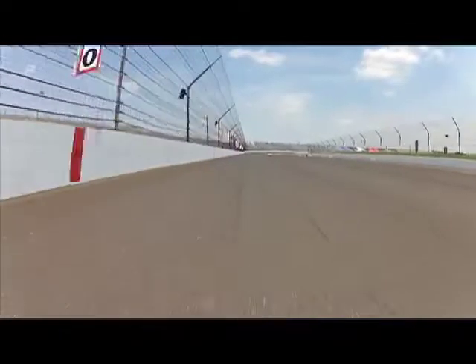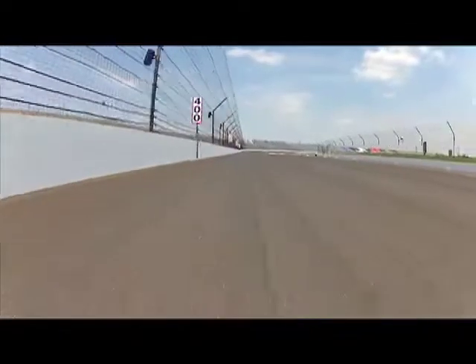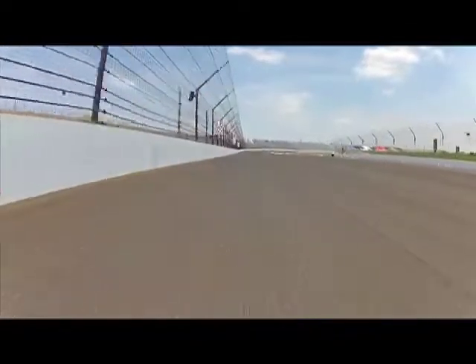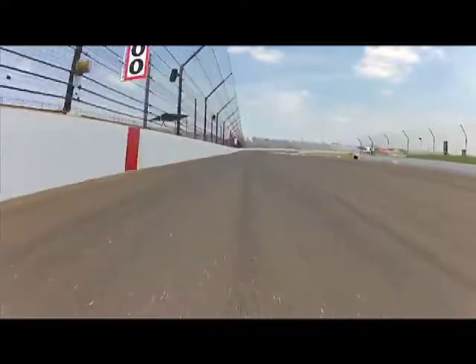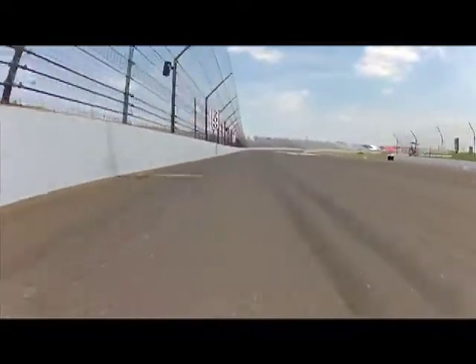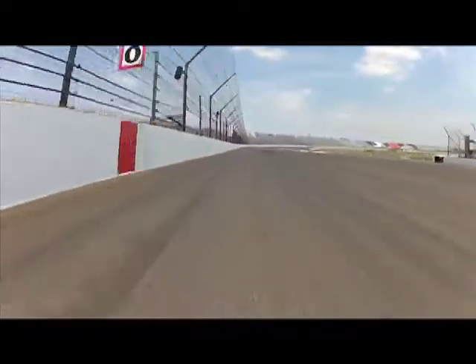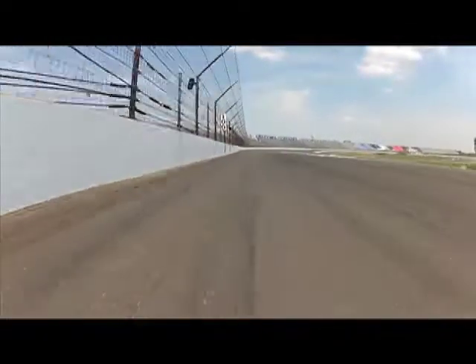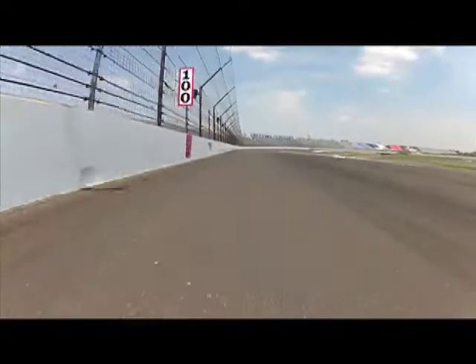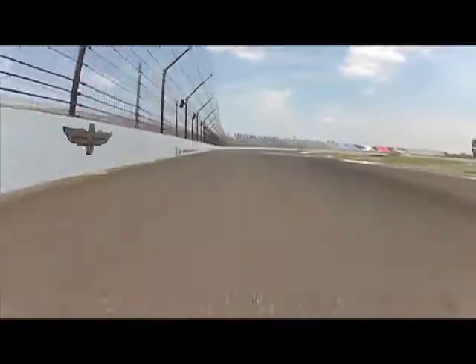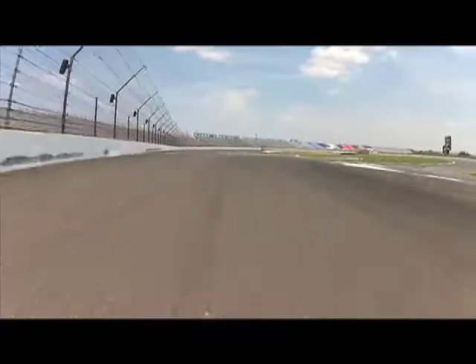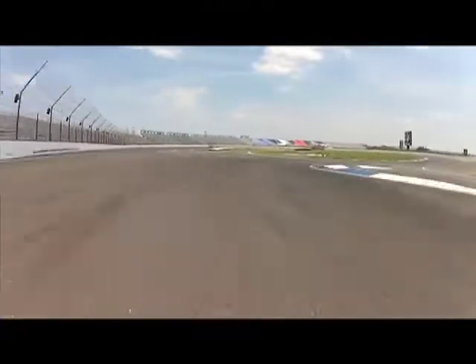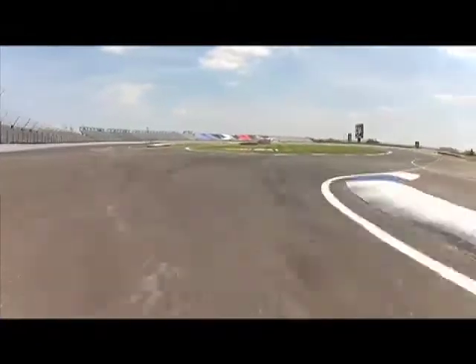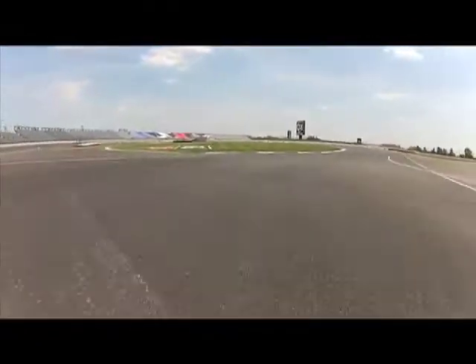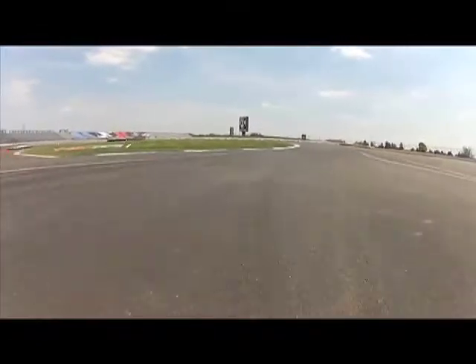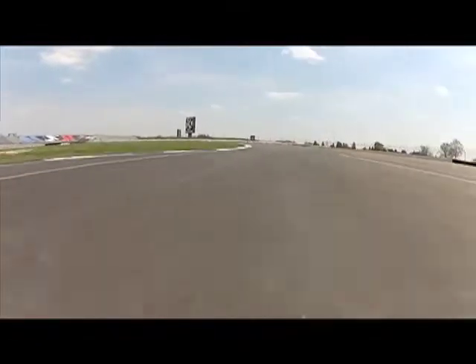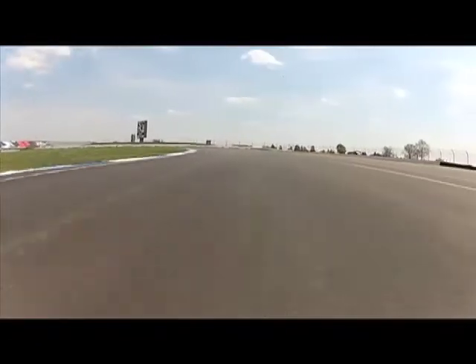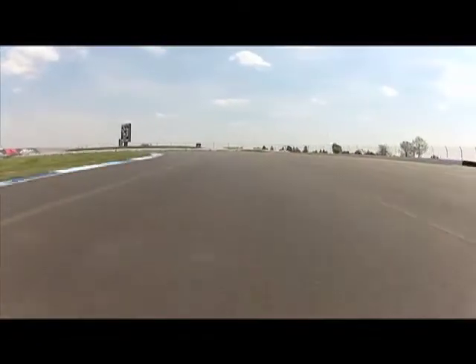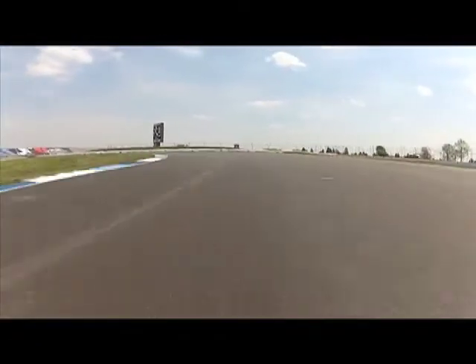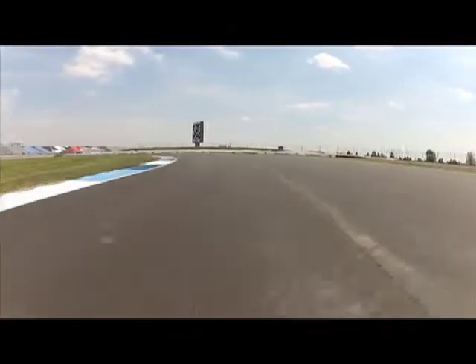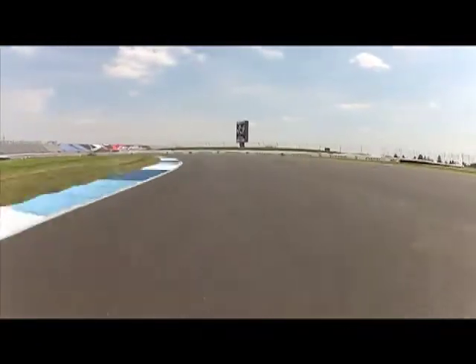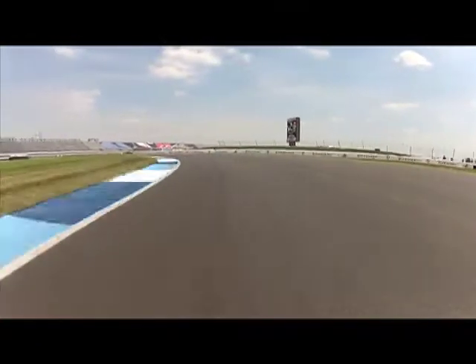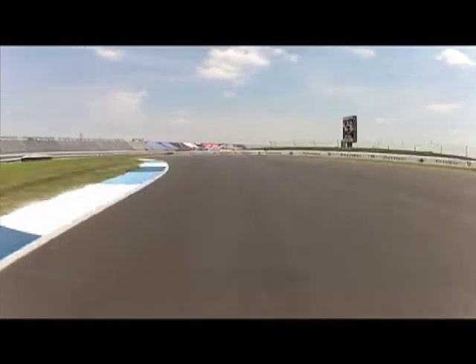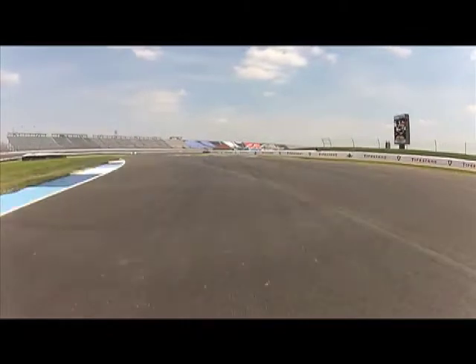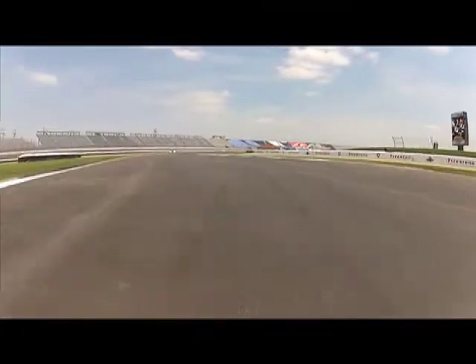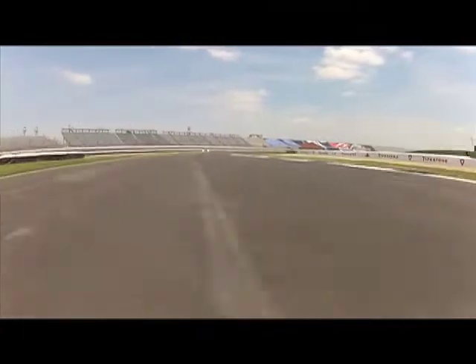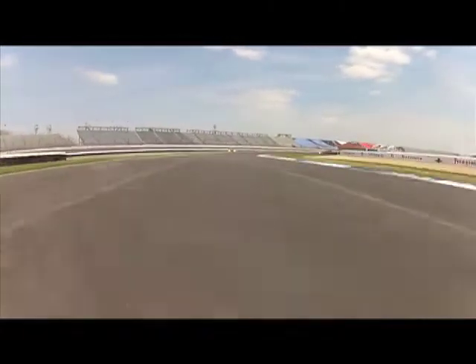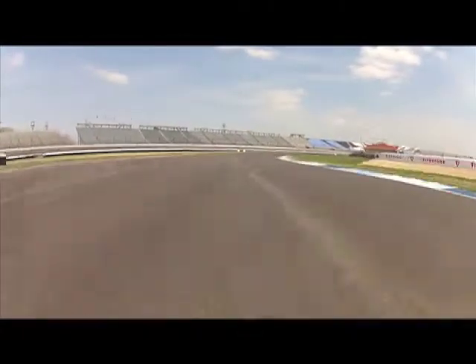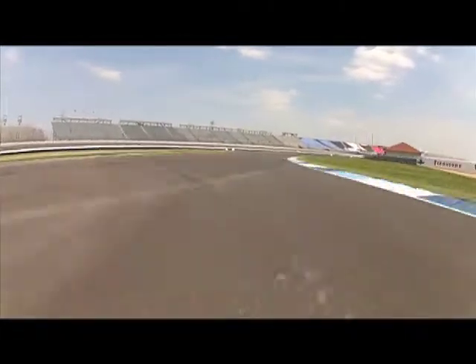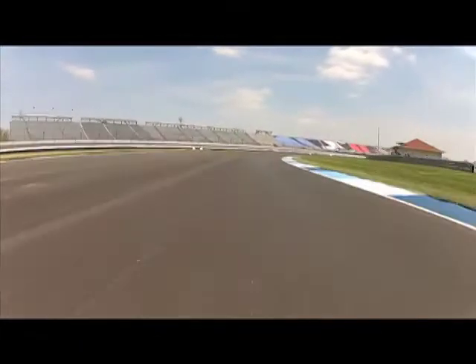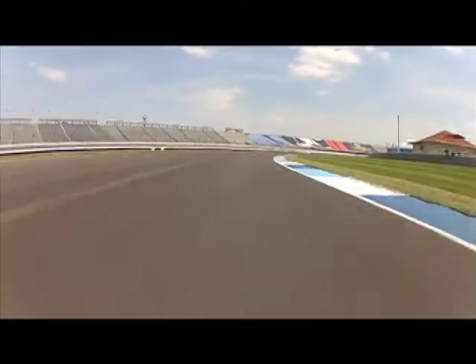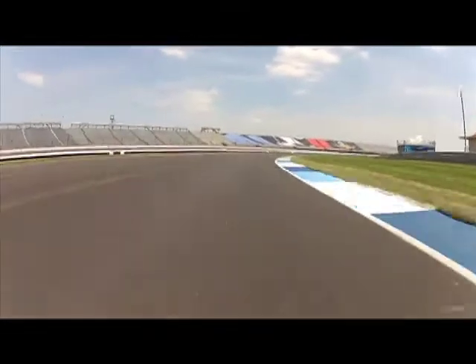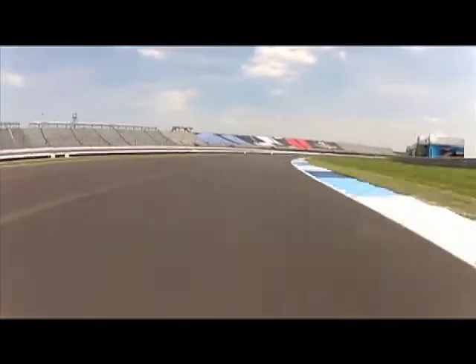Hard on the brakes for Turn 1 here. Turn 1 down at second gear, very tight right-left combination. A little bit of compromise for Turn 1 to set up for Turn 2, because it's good to get power down, a little bit of run down here into the tricky Turn 4.